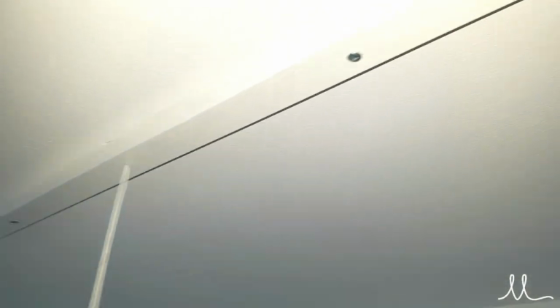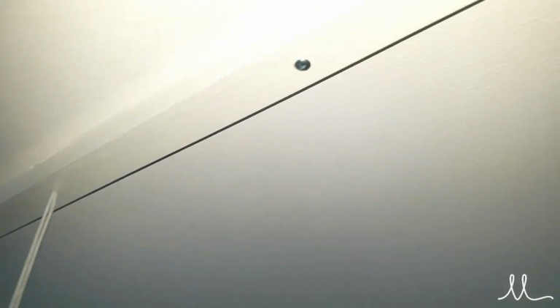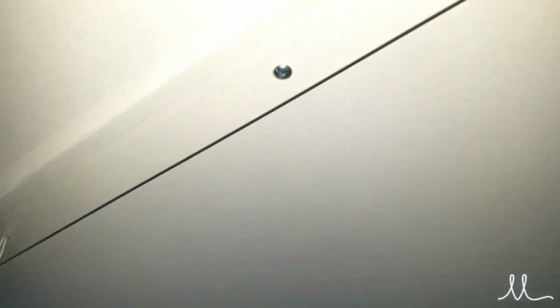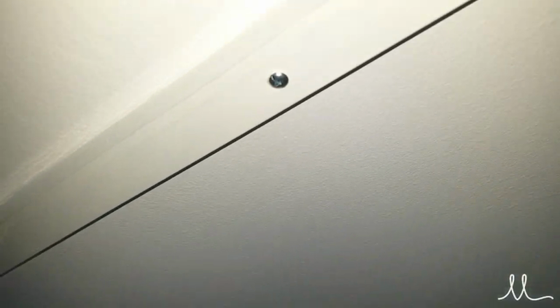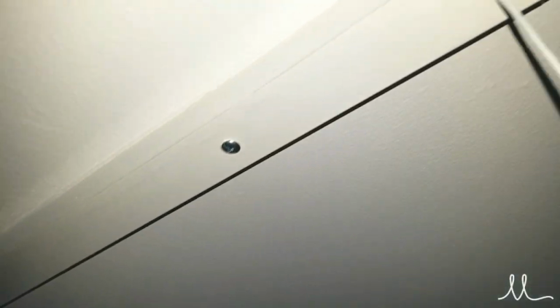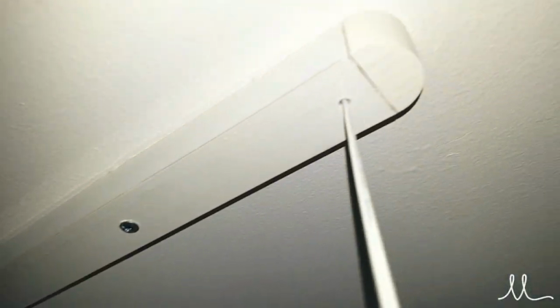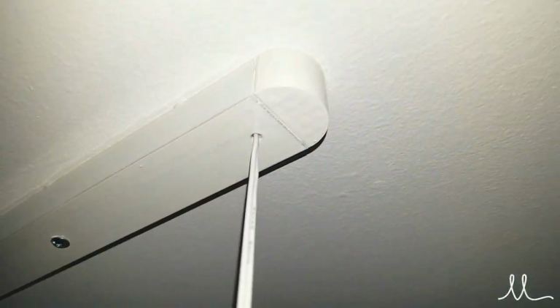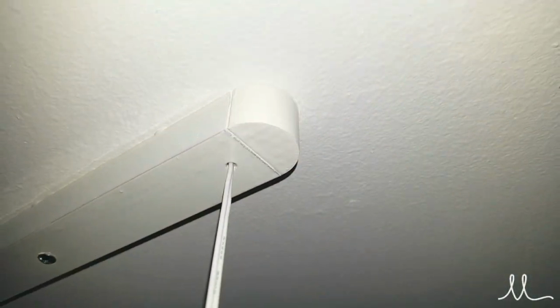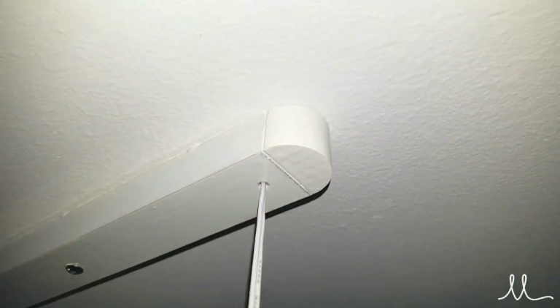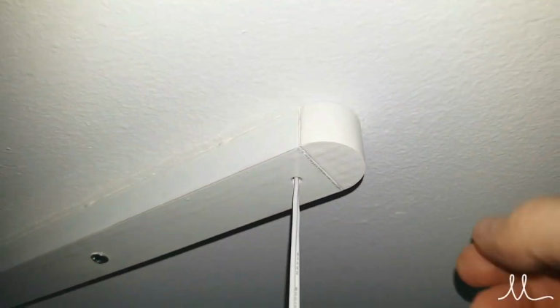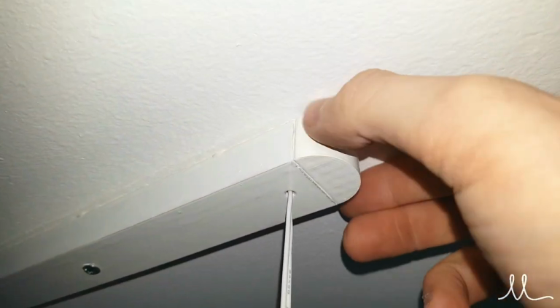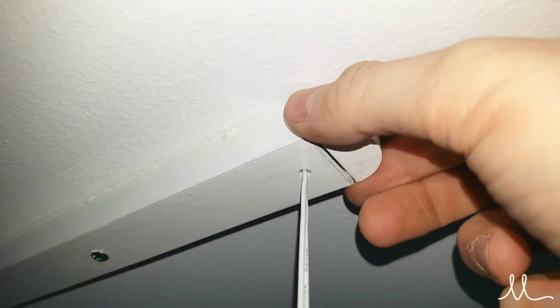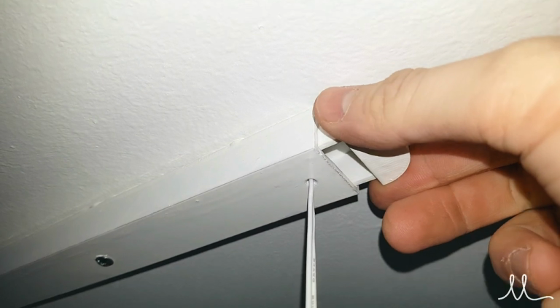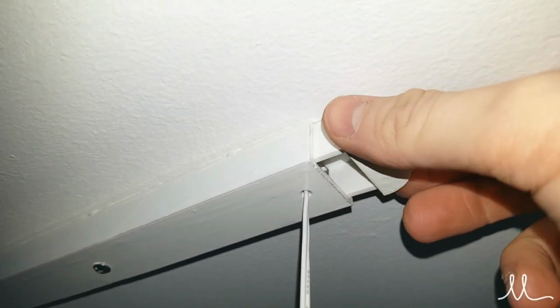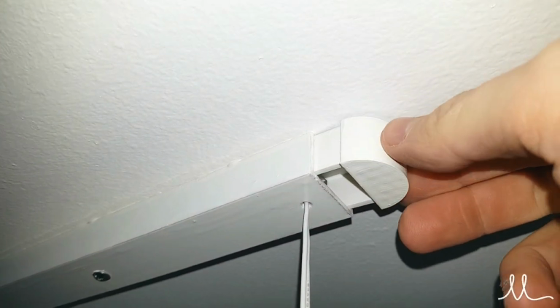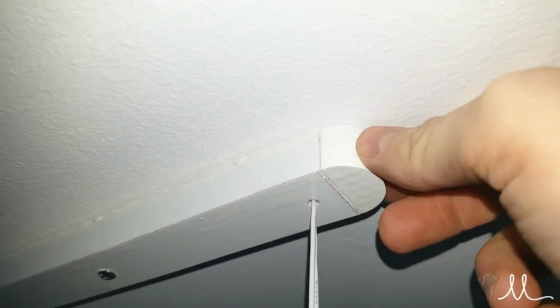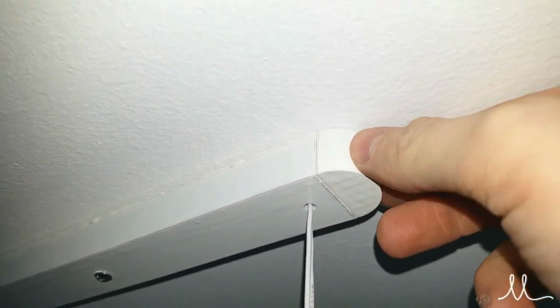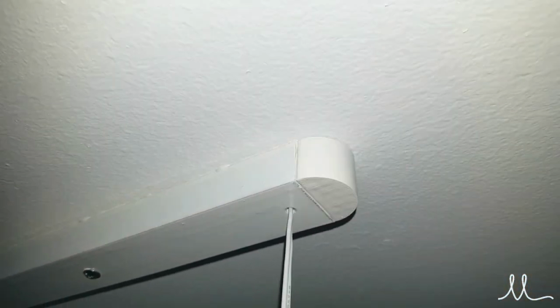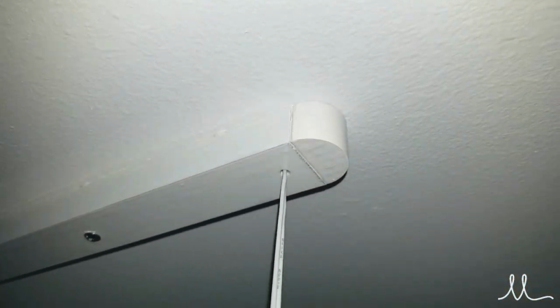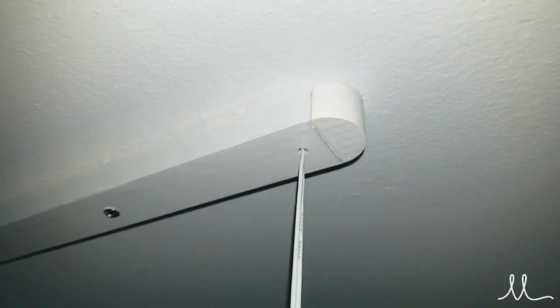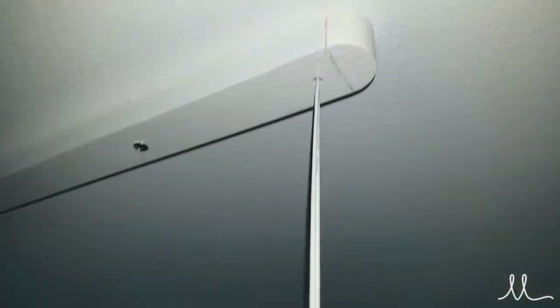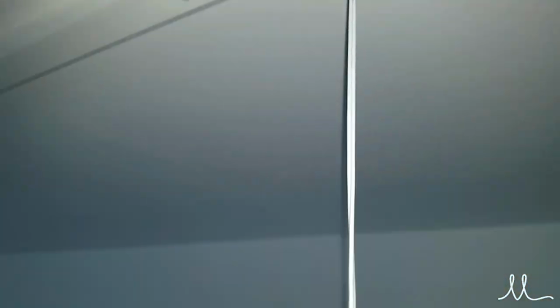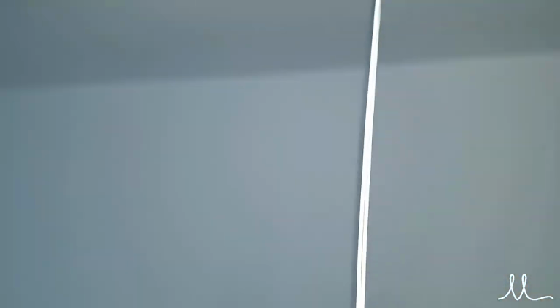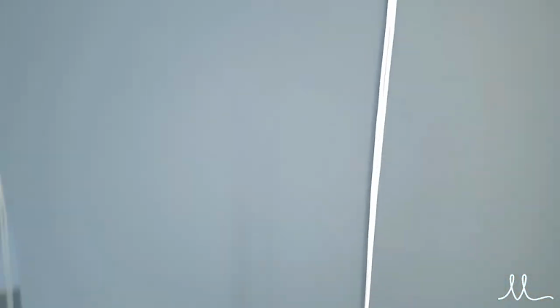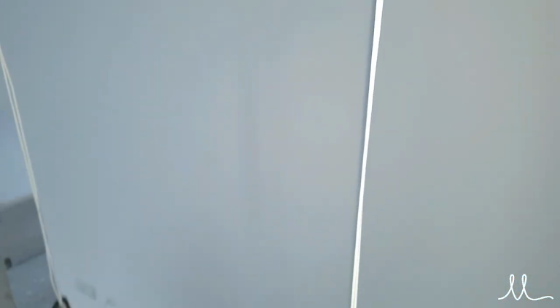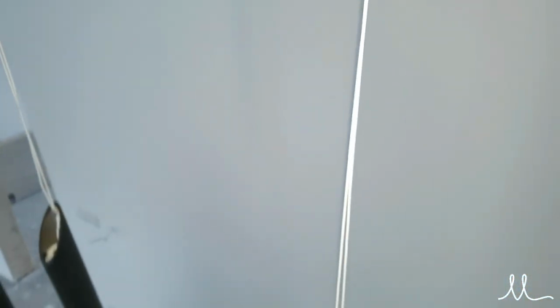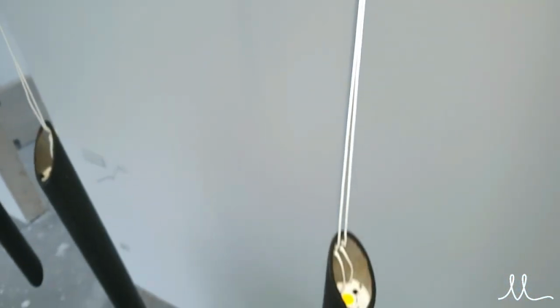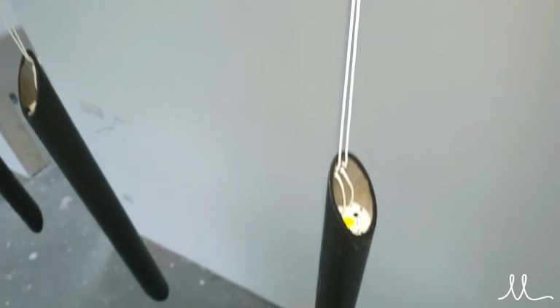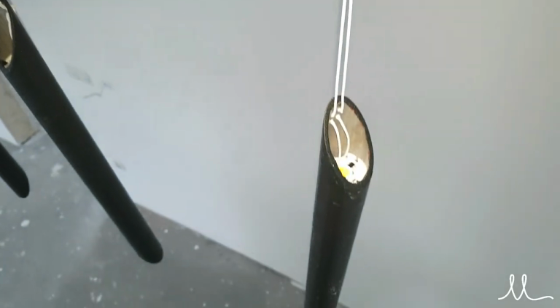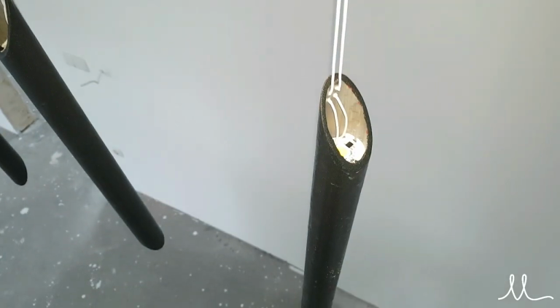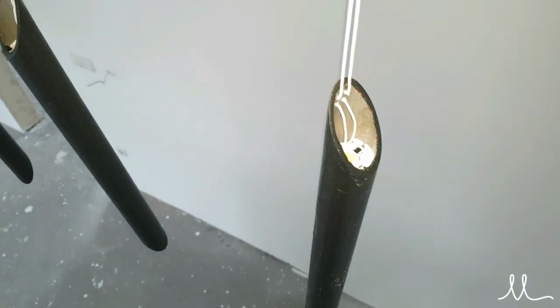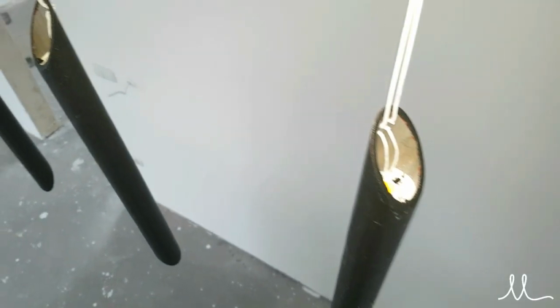And the easiest part at the end — just add the plastic caps on the ceiling holder and voila, the chandelier is hung.